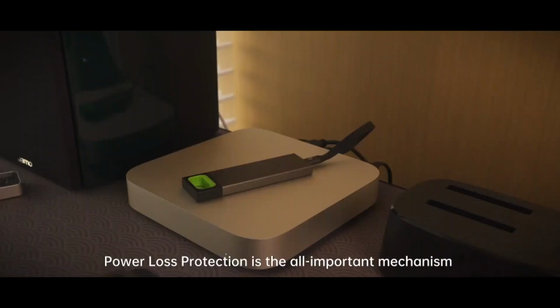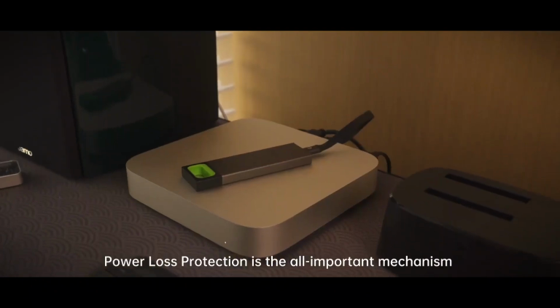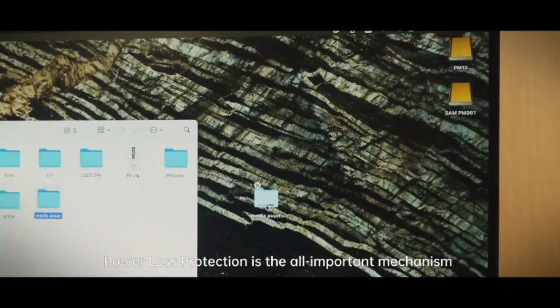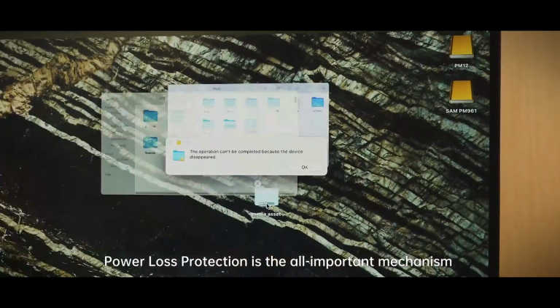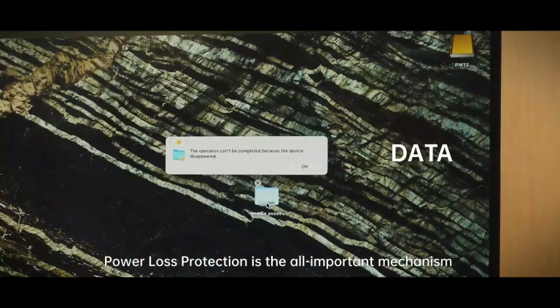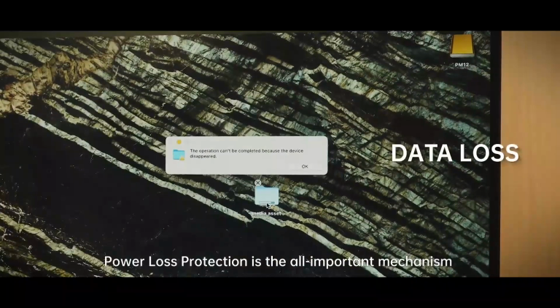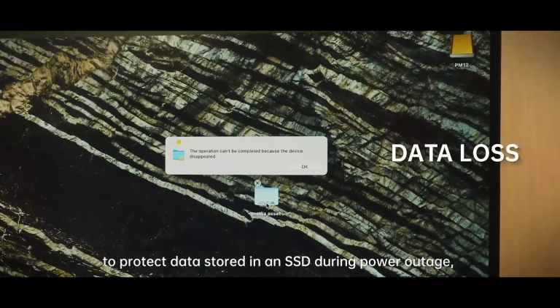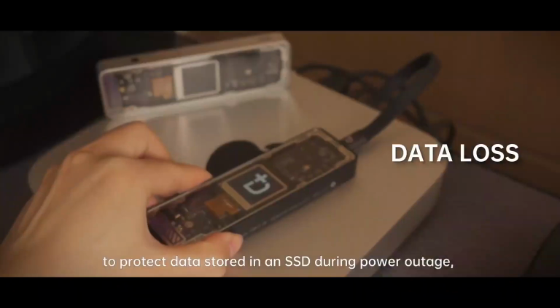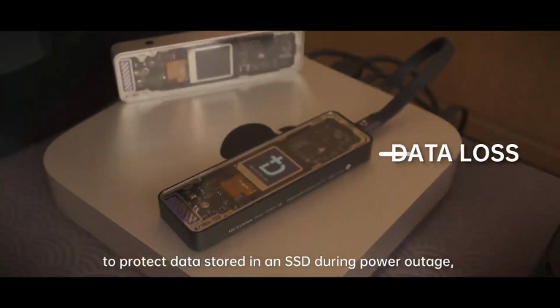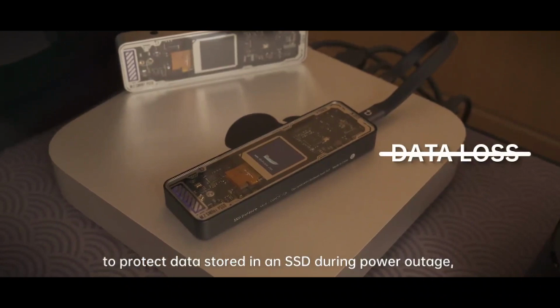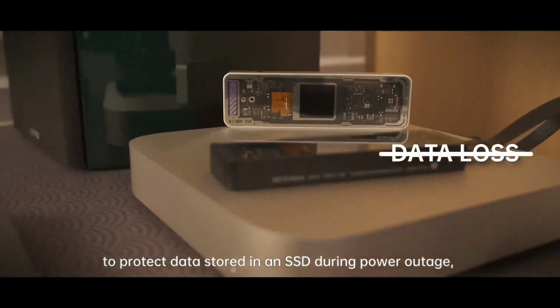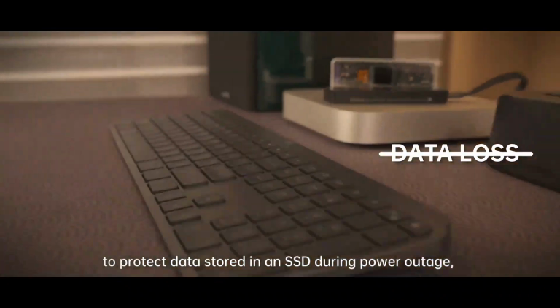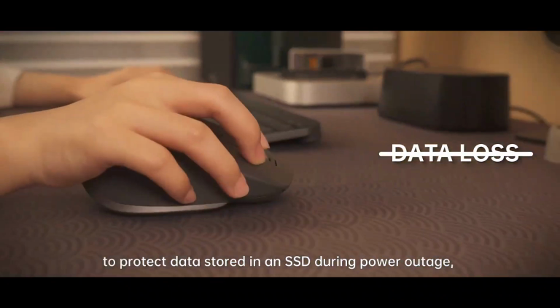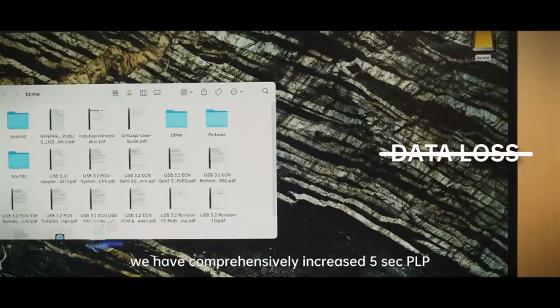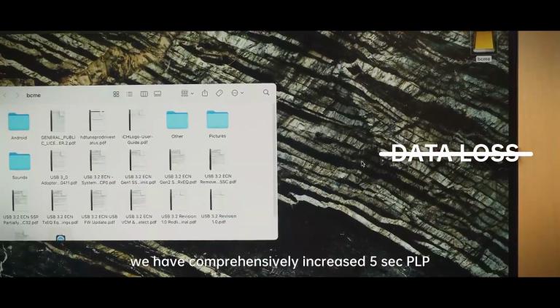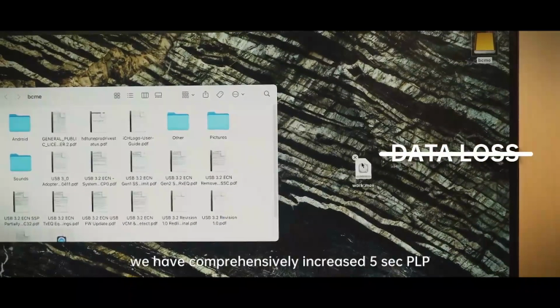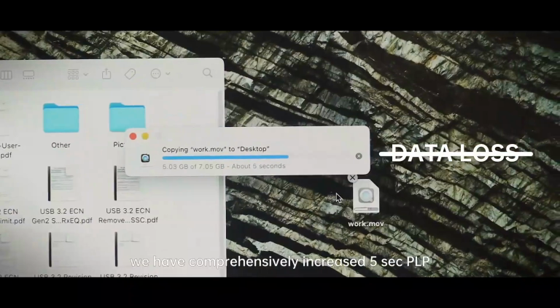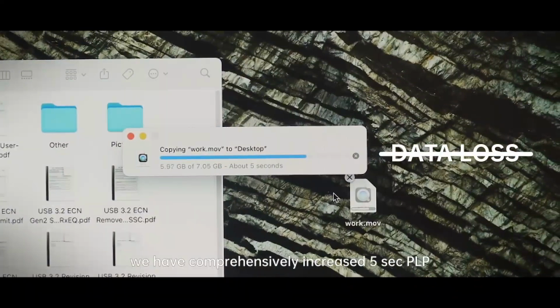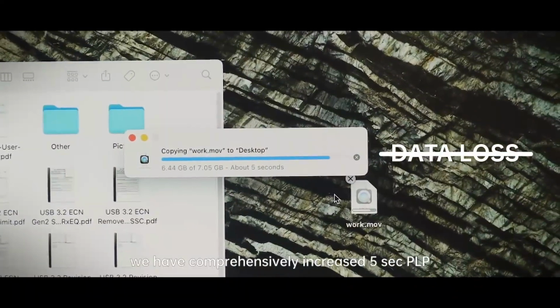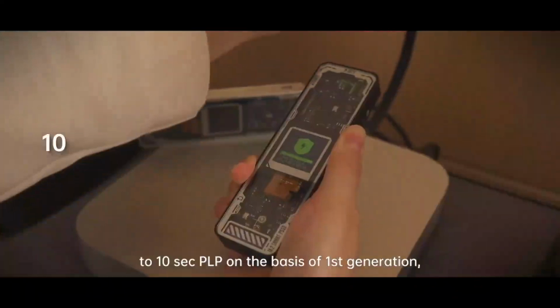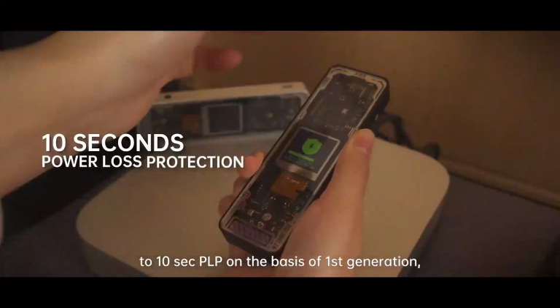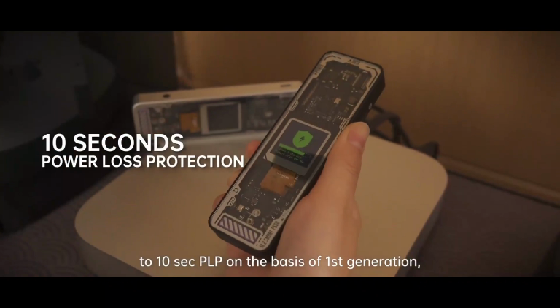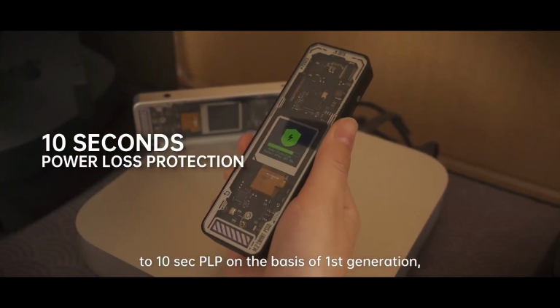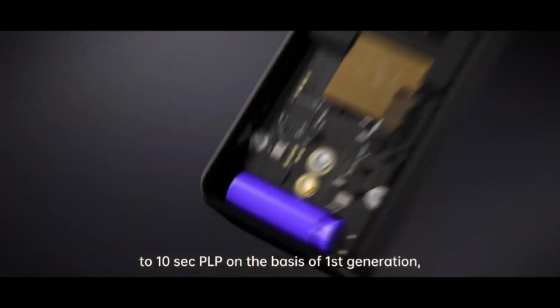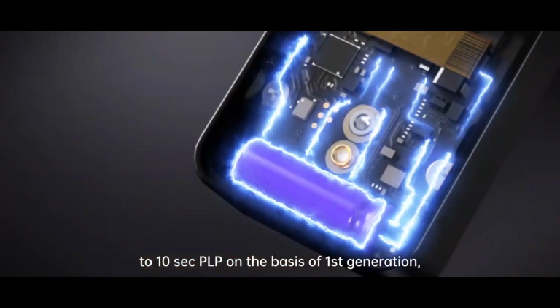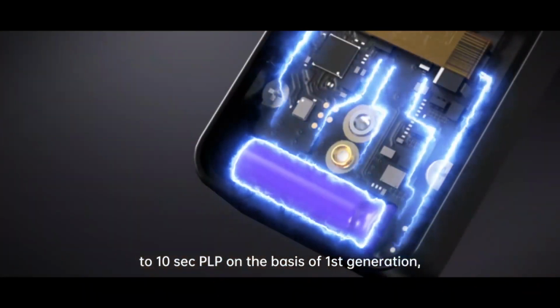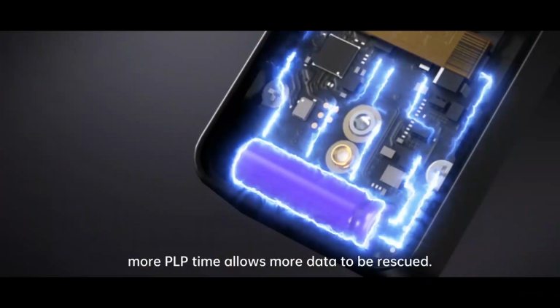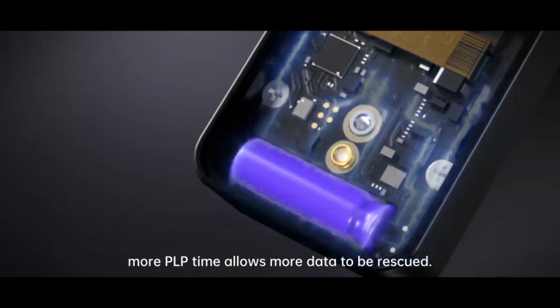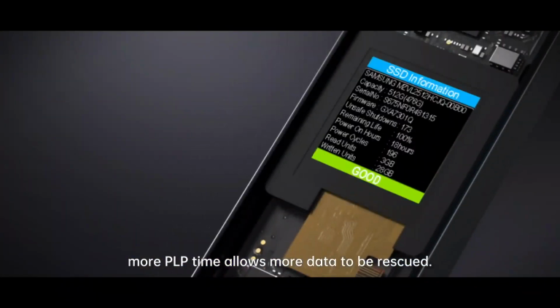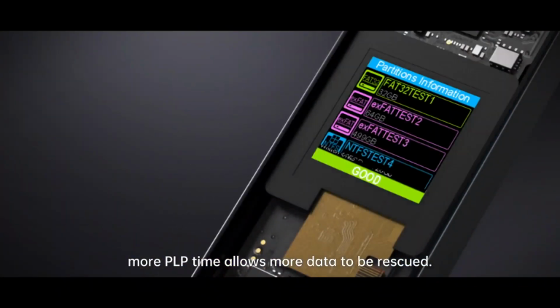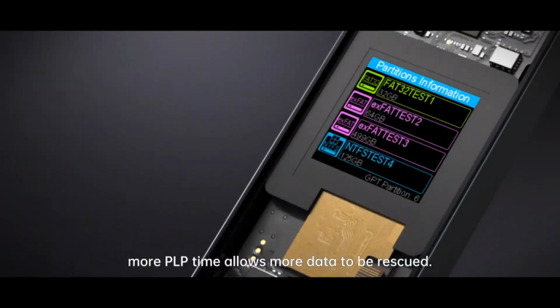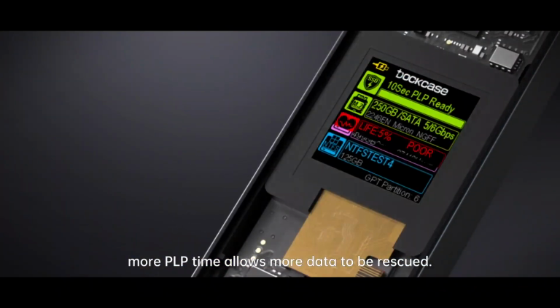Power Loss Protection is the all-important mechanism to protect data stored in an SSD during a power outage. We have comprehensively increased 5 seconds PLP to 10 seconds PLP on the basis of the first generation — more PLP time allows more data to be rescued.